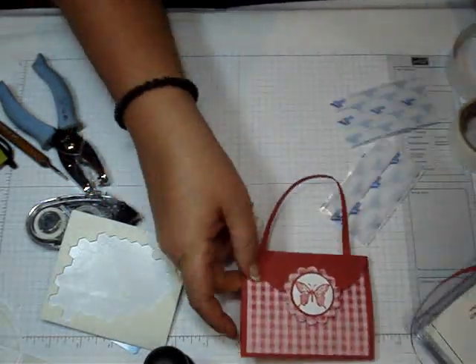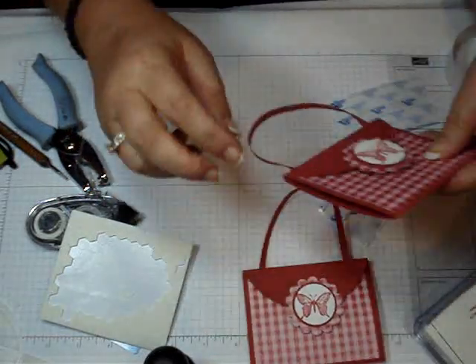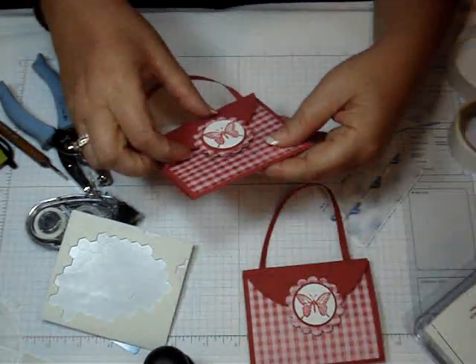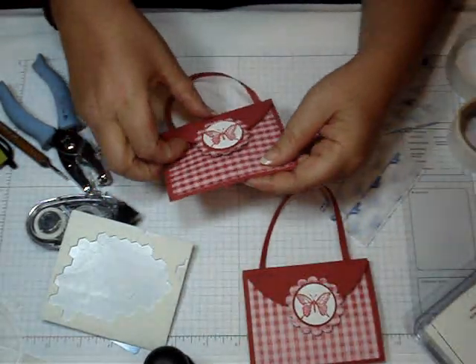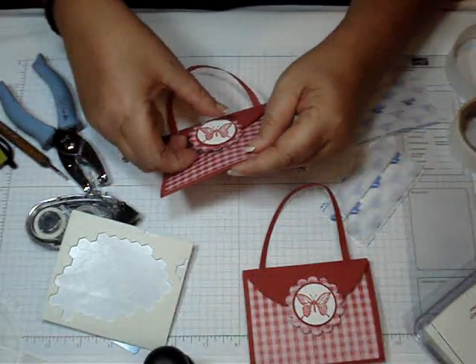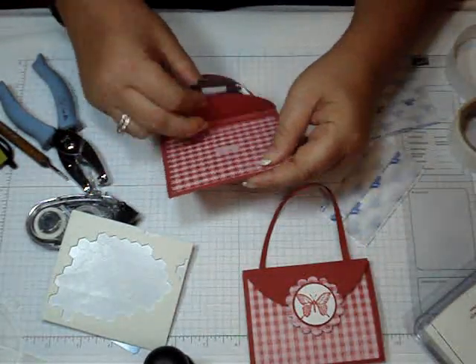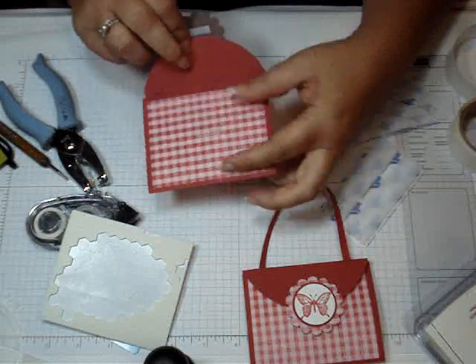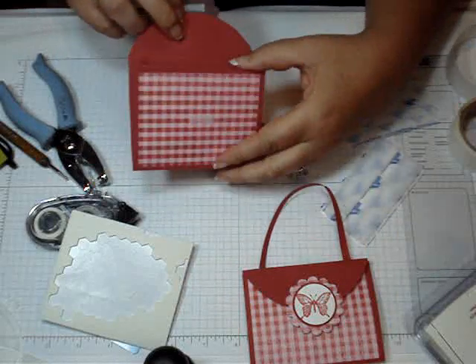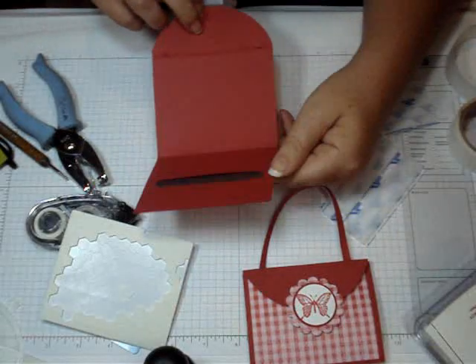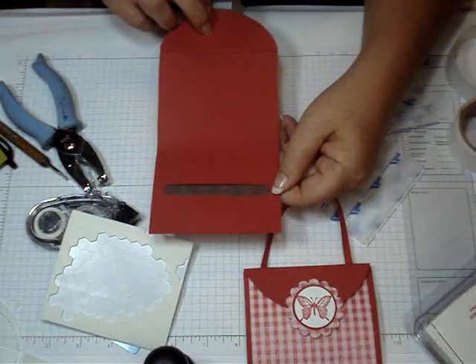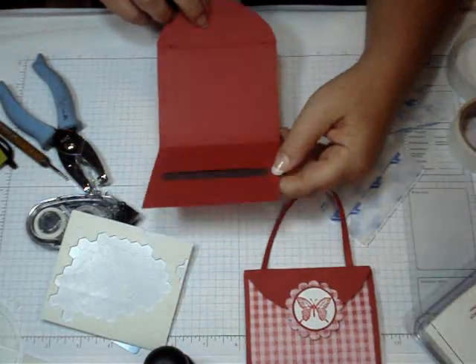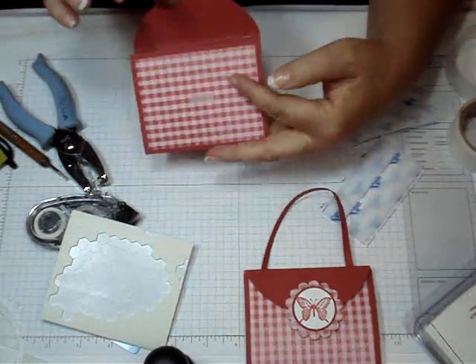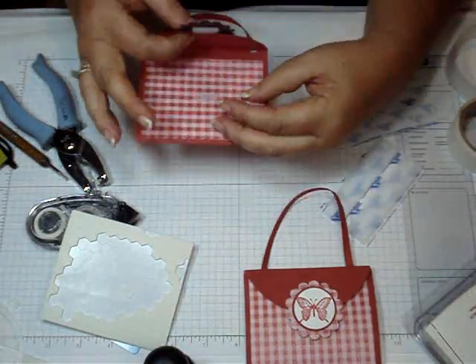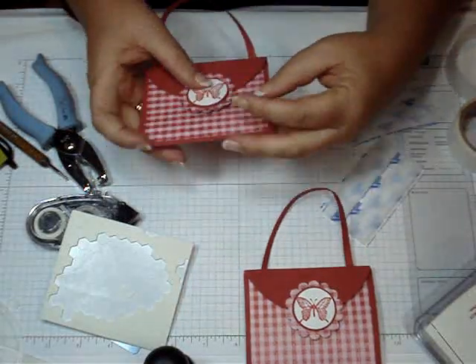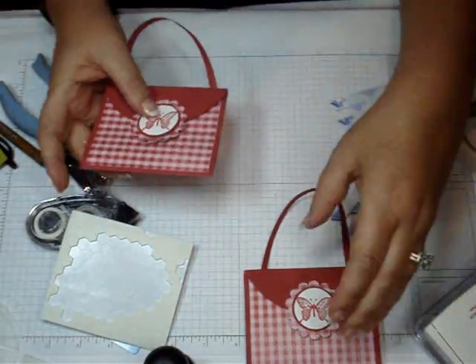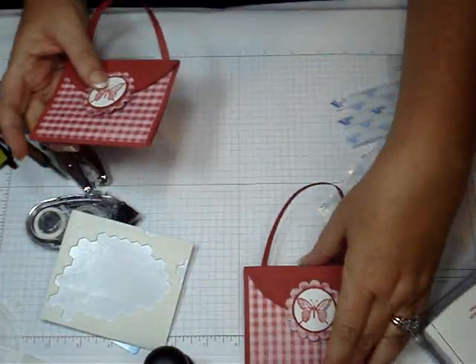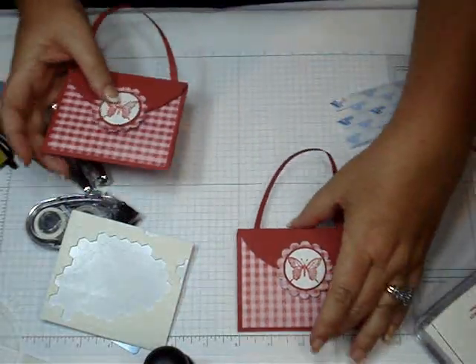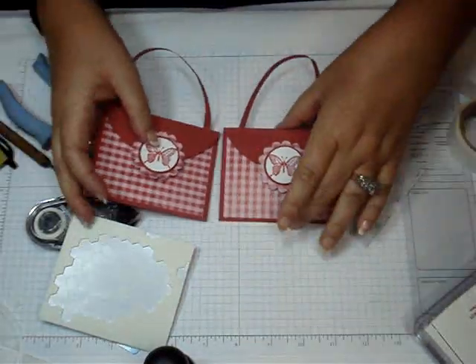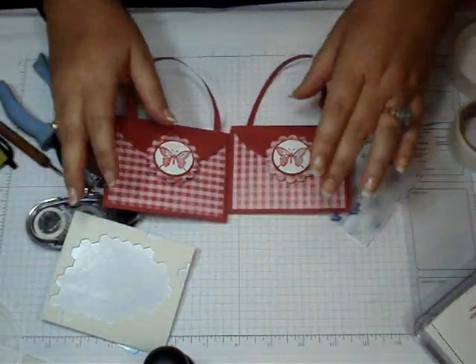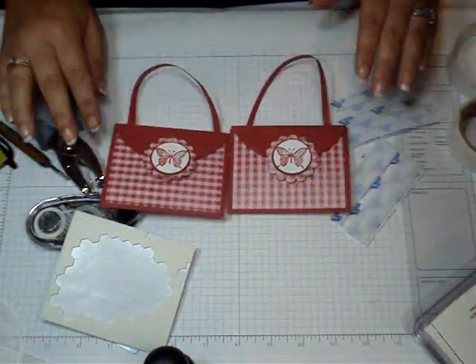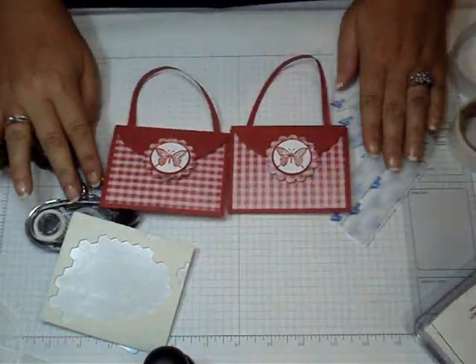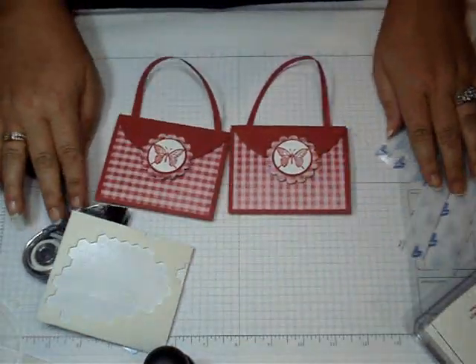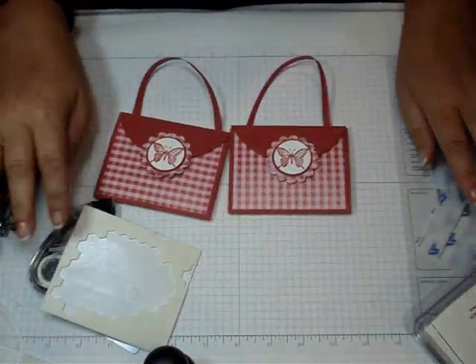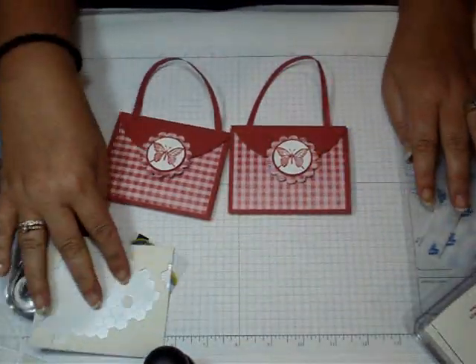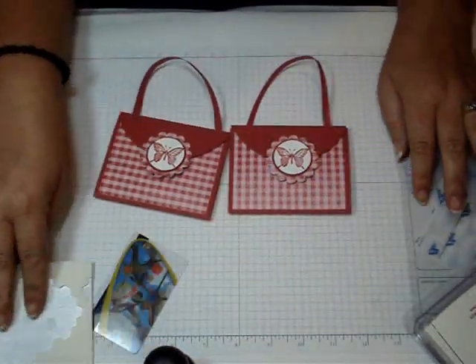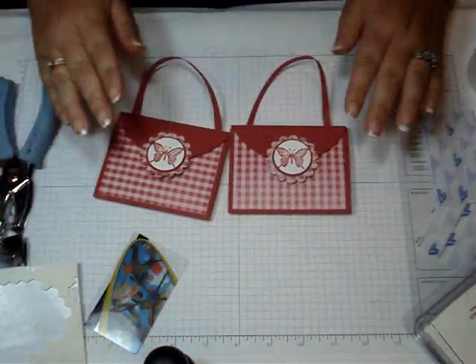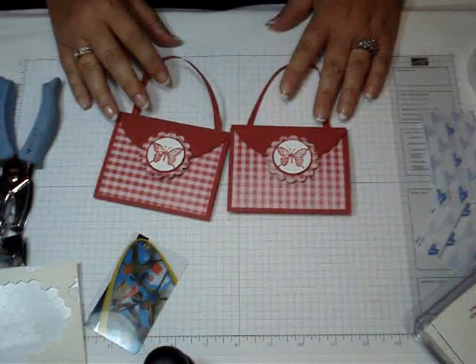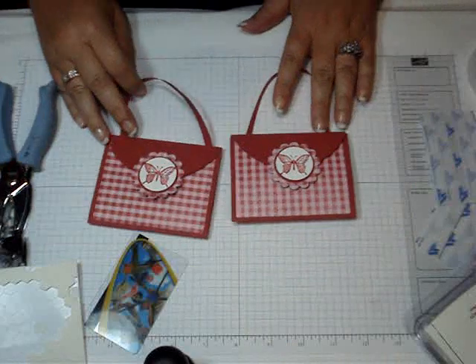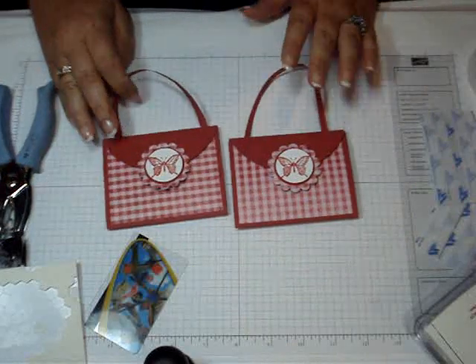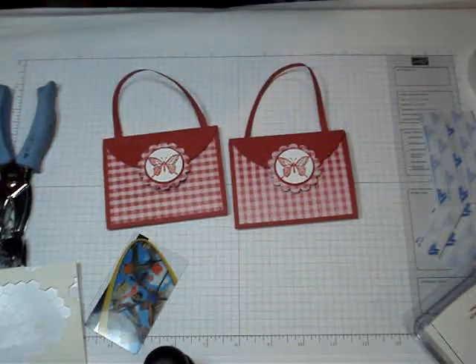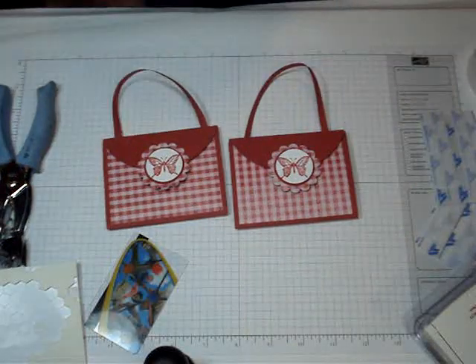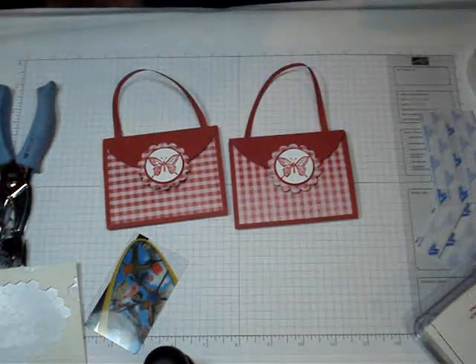Here's the finished one again, and the one we just made. Thanks for stopping by — we'll see you later, bye!